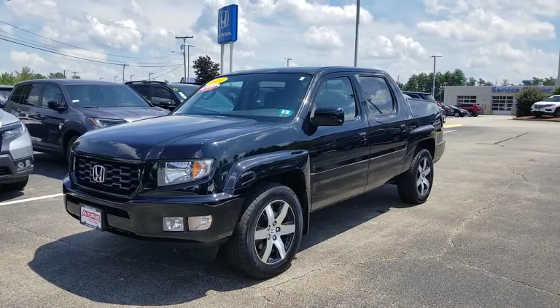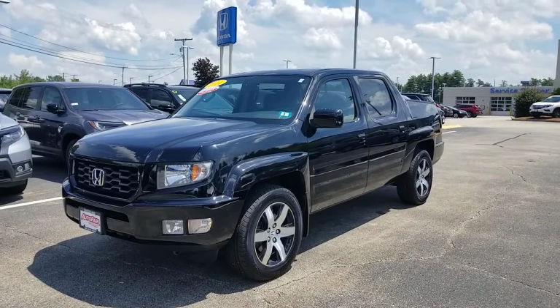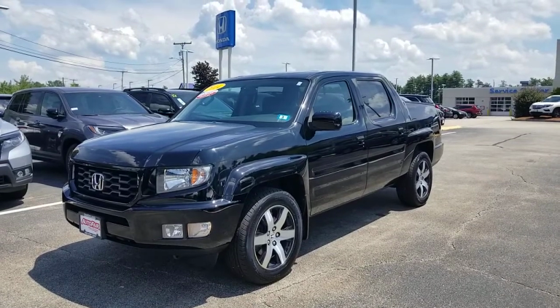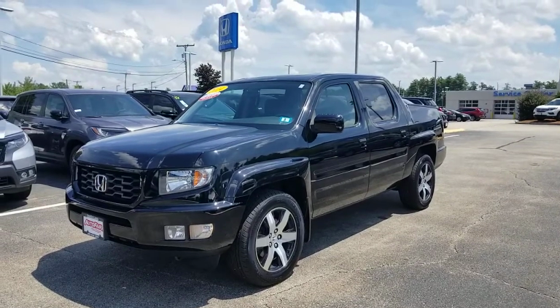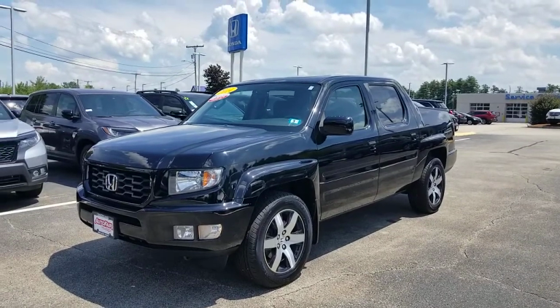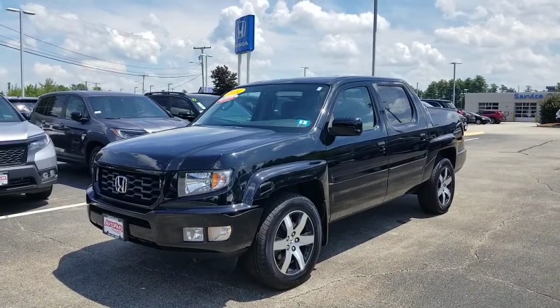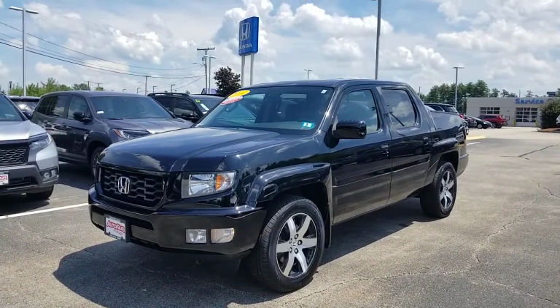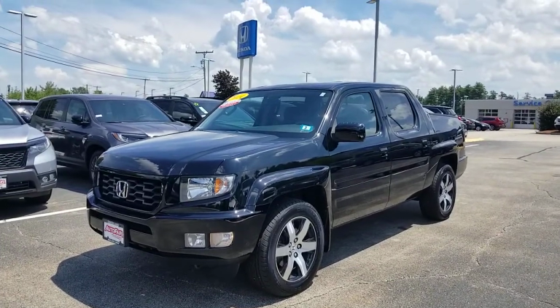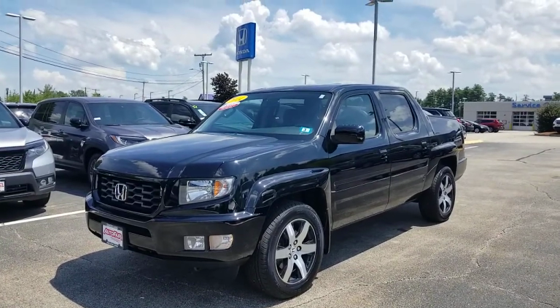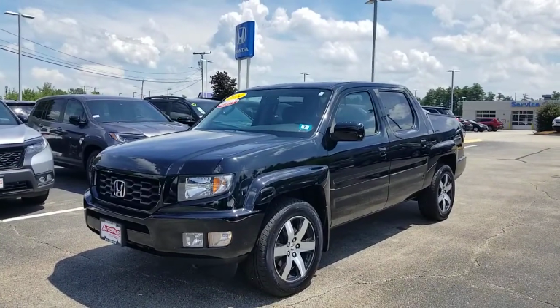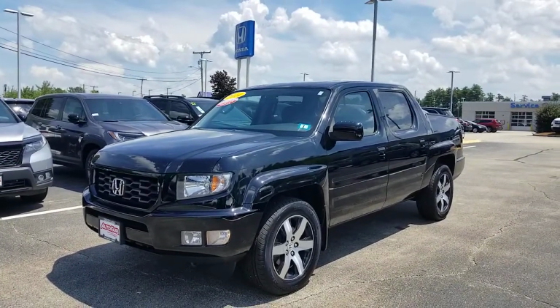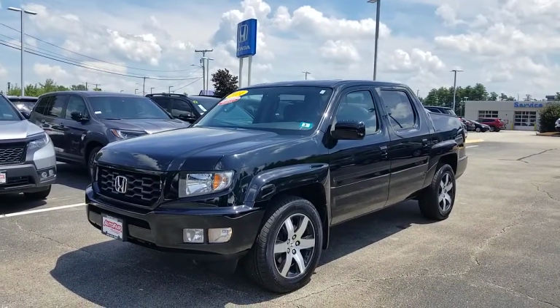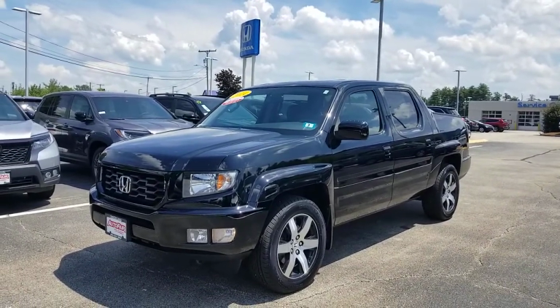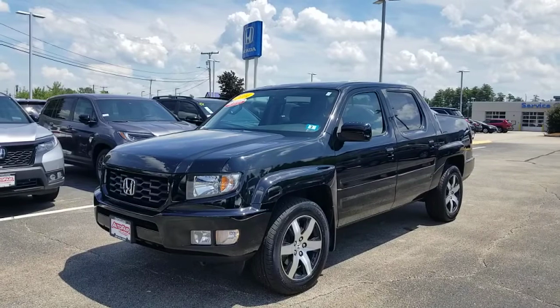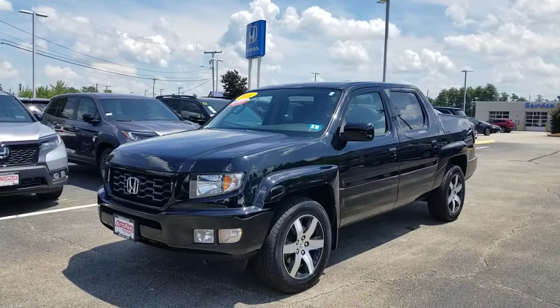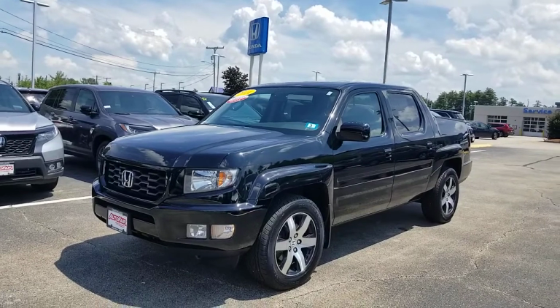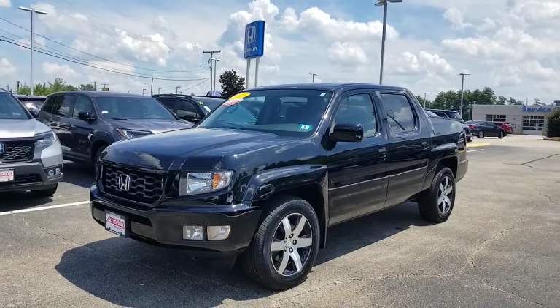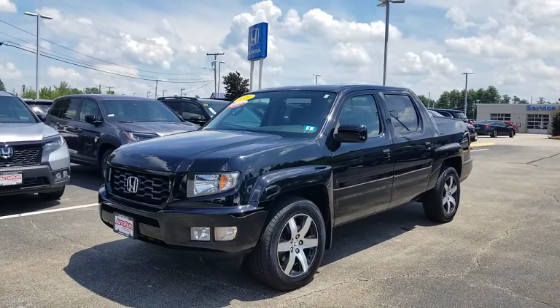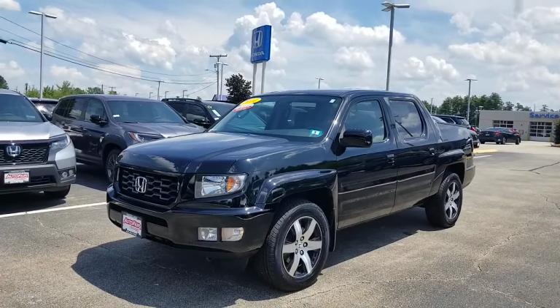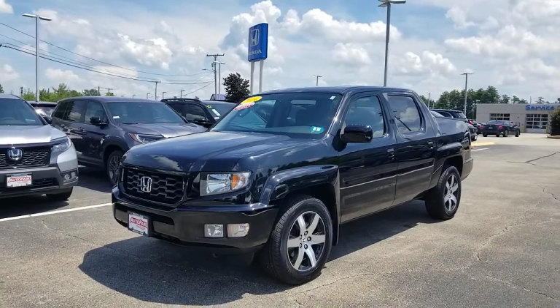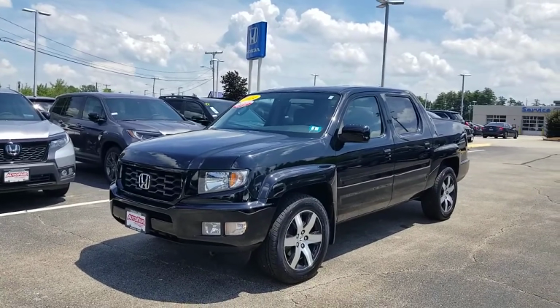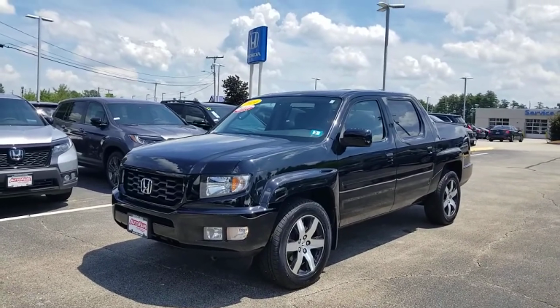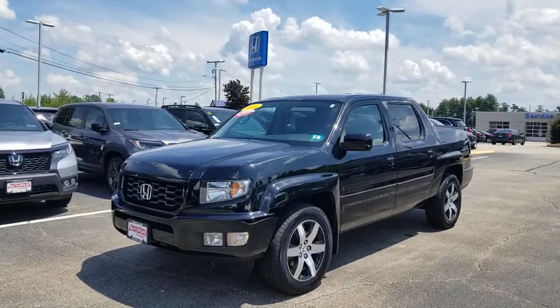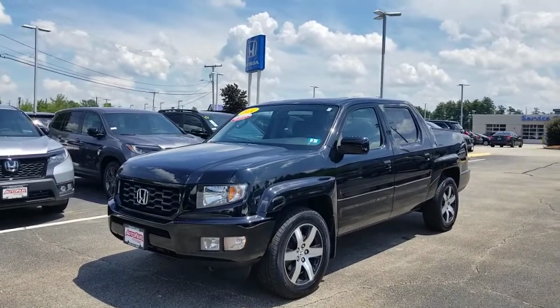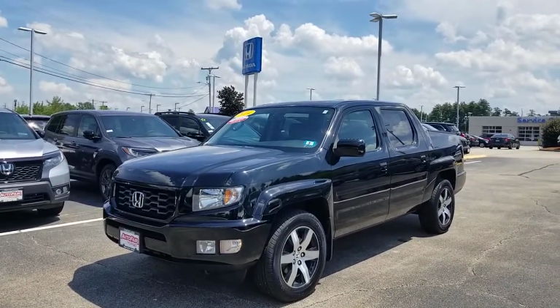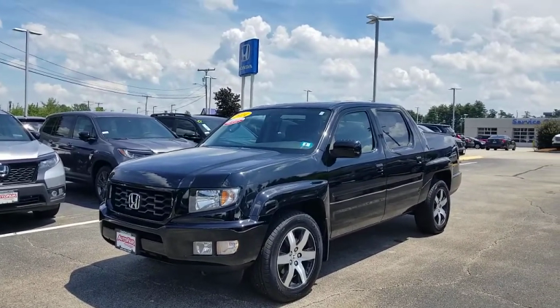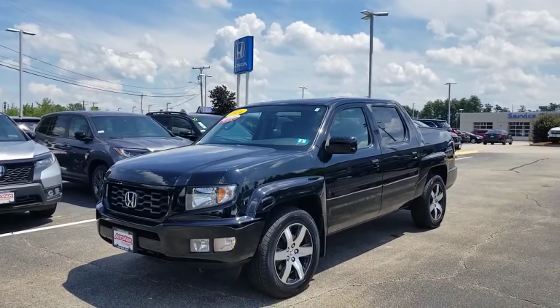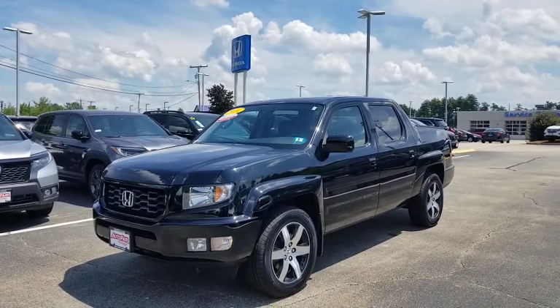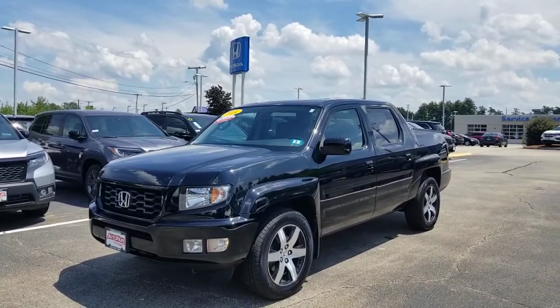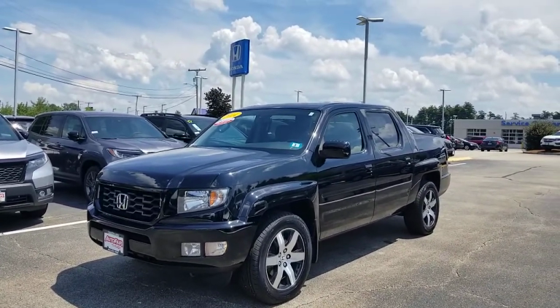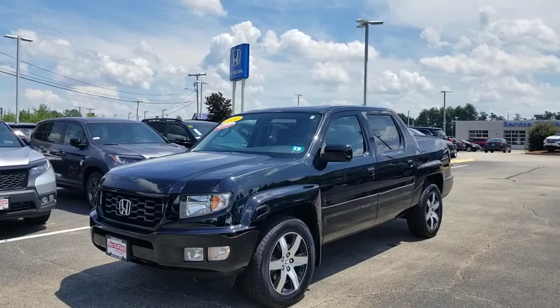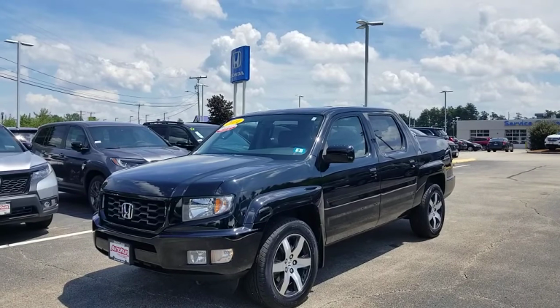Hi Richard, good afternoon. Jeff Chatney over here at AutoFair Honda here in Manchester, New Hampshire. I wanted to first off say thank you for your interest in the 2014 Honda Ridgeline.